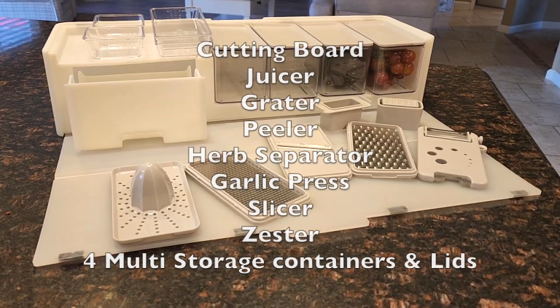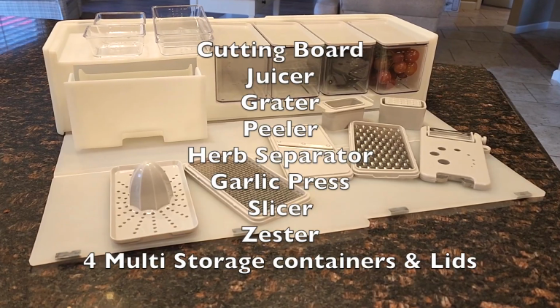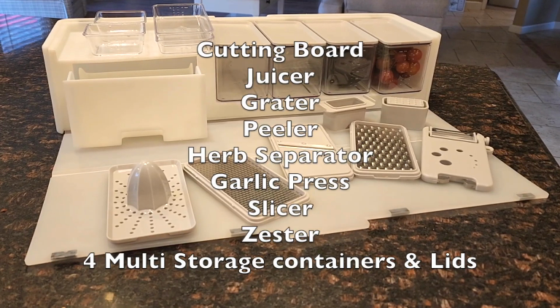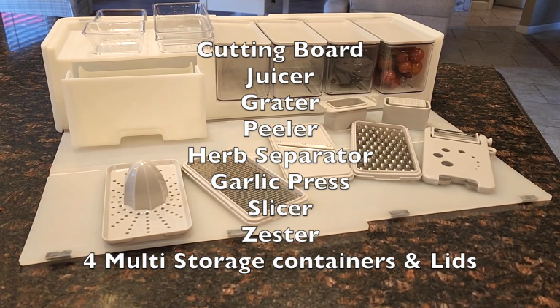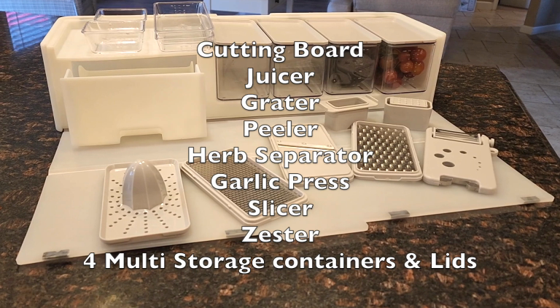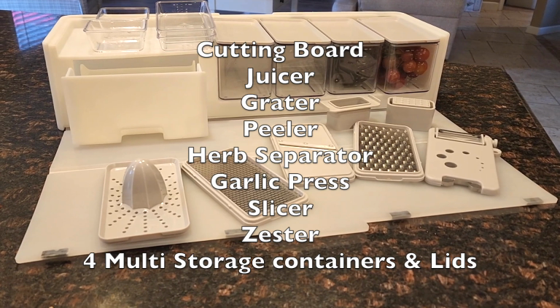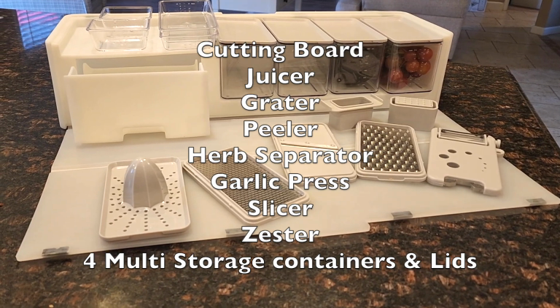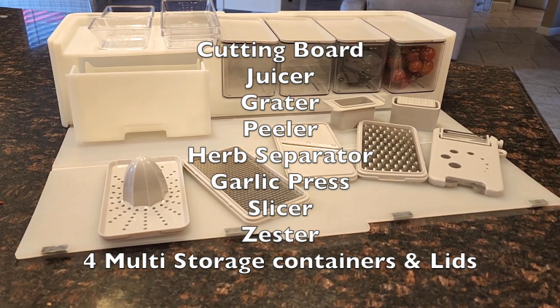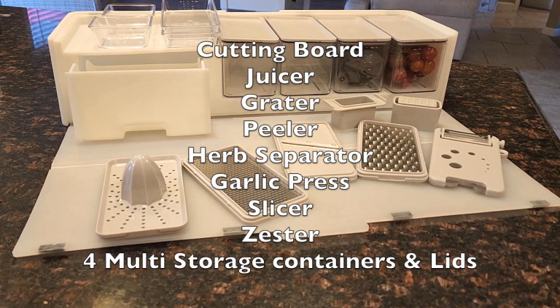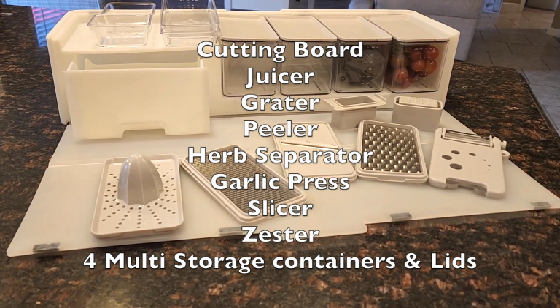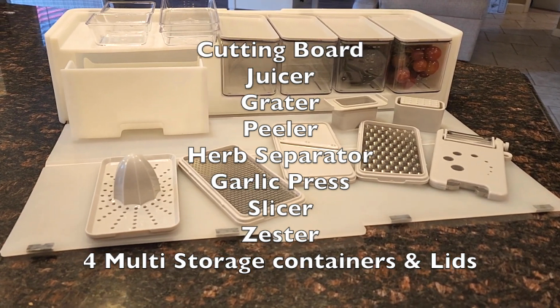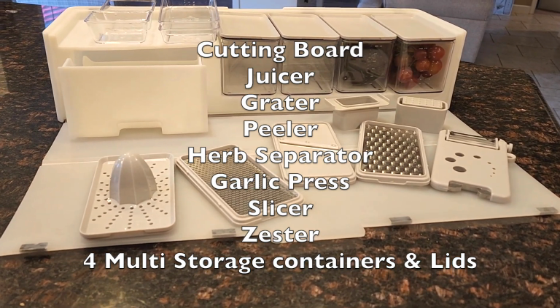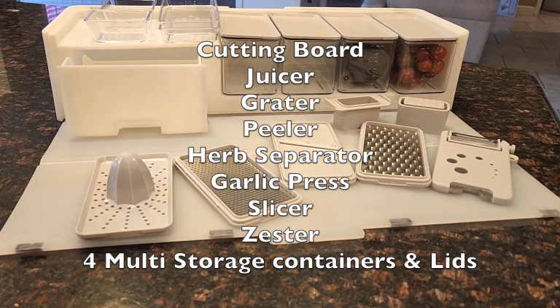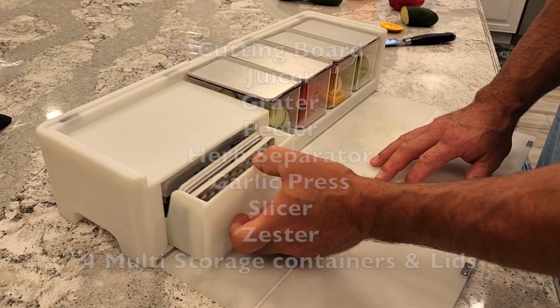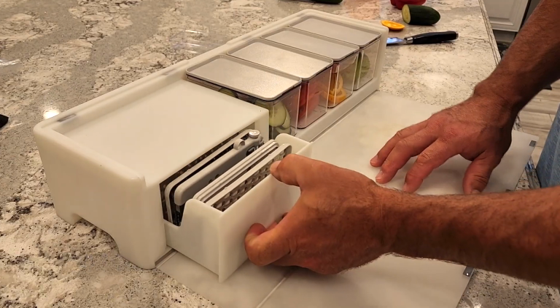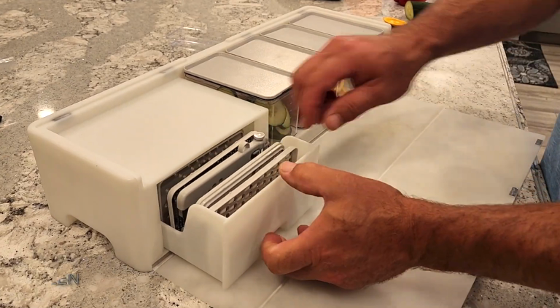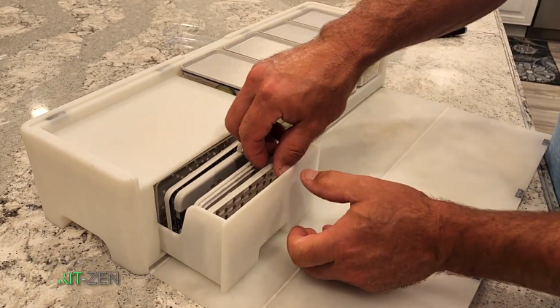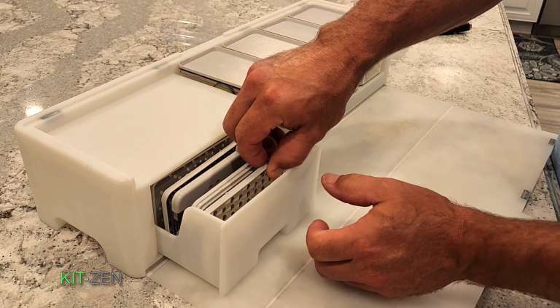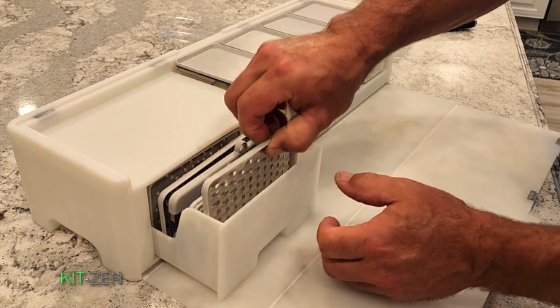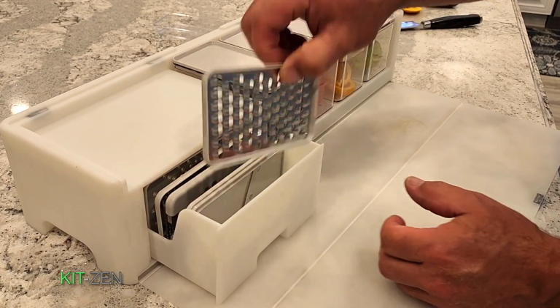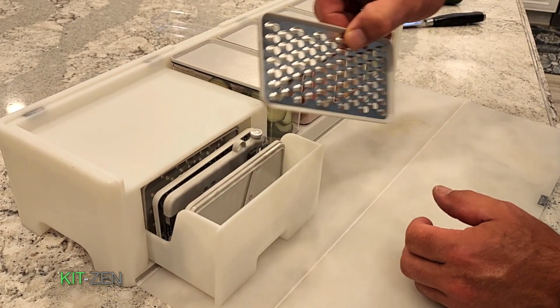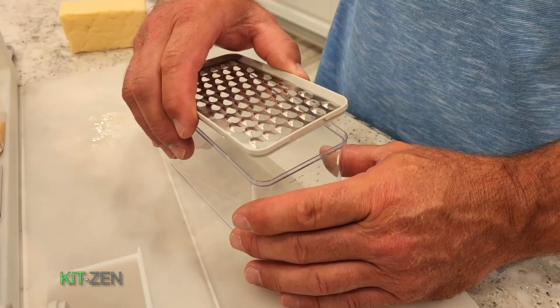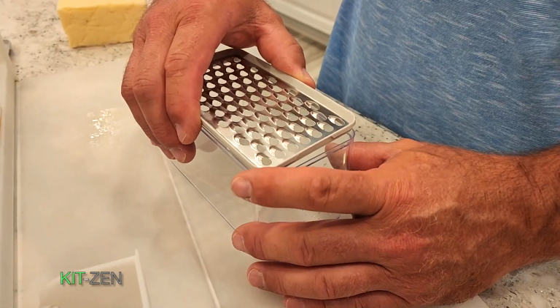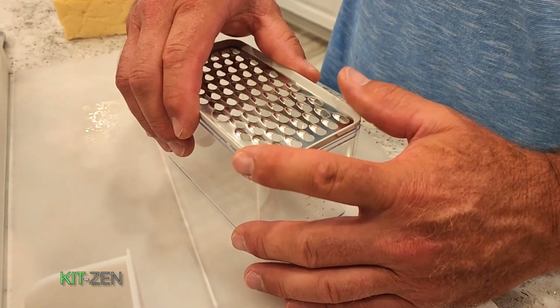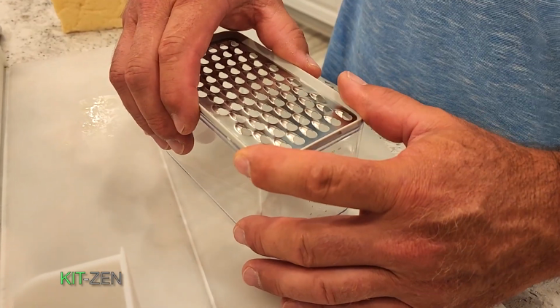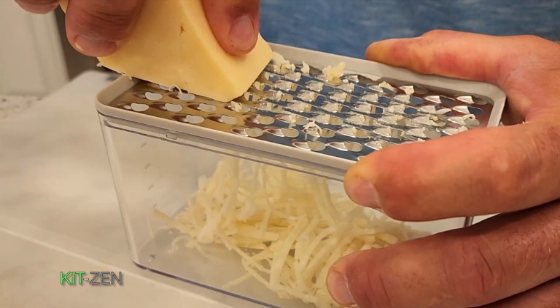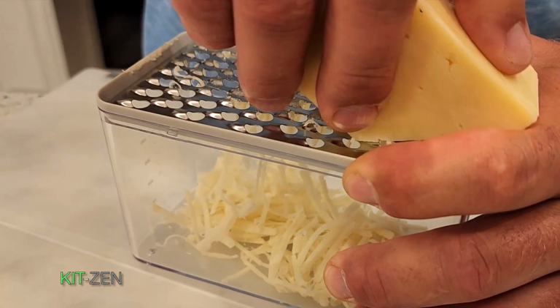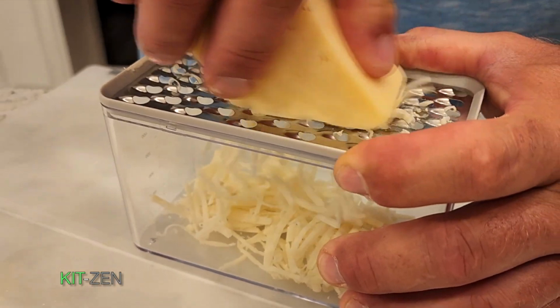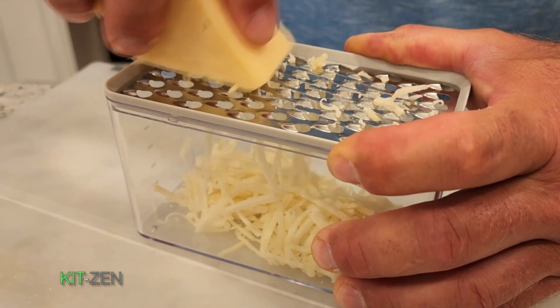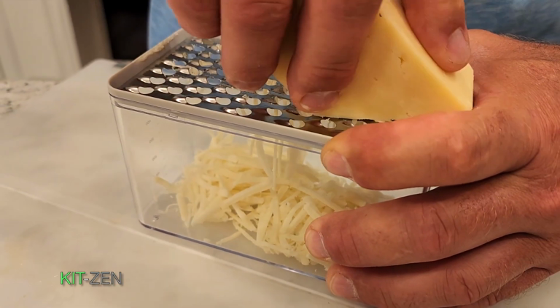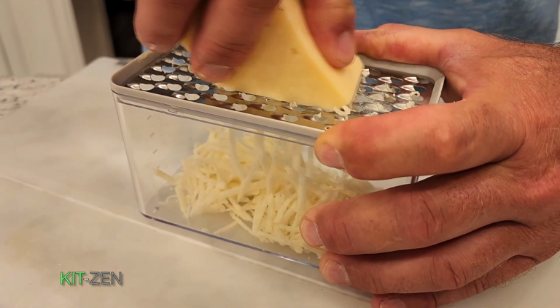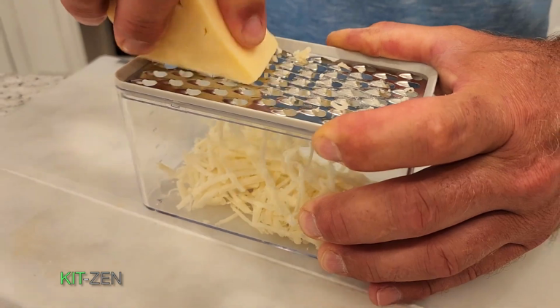A vast range of prepping tools are conveniently hidden inside the unit and easily attach to your meal containers, so you can prep and store ingredients with ease.